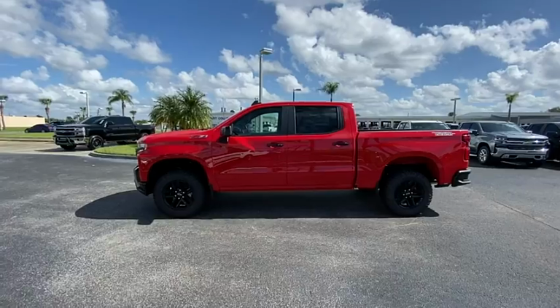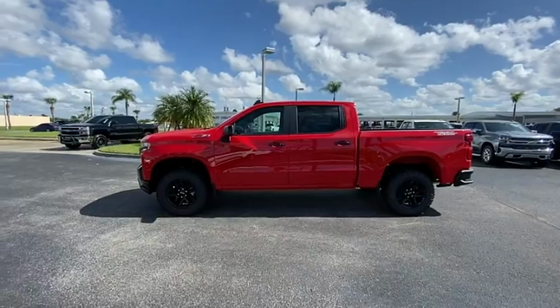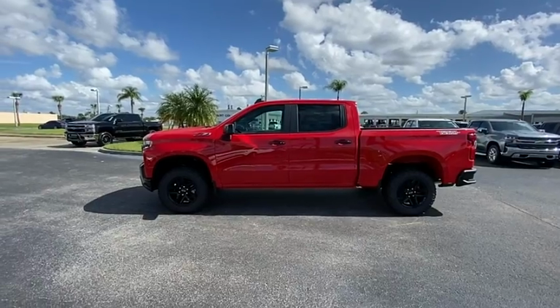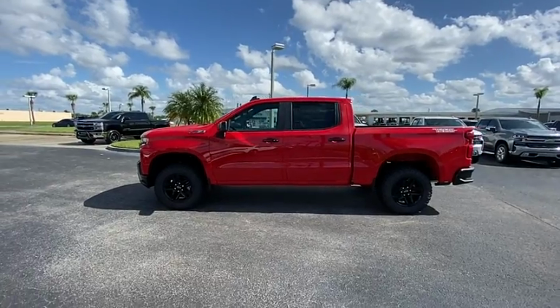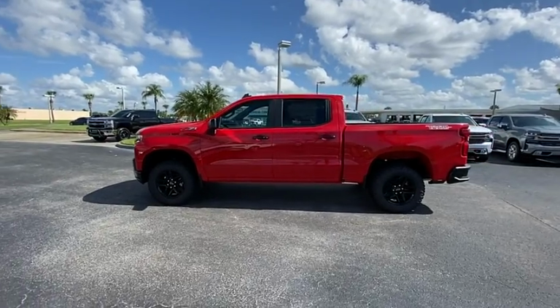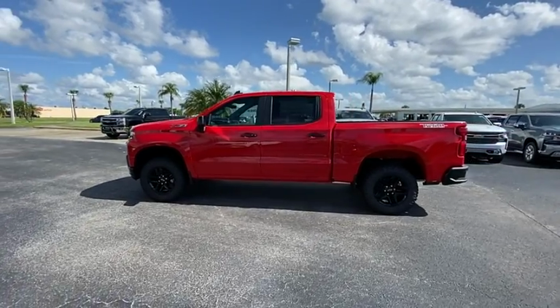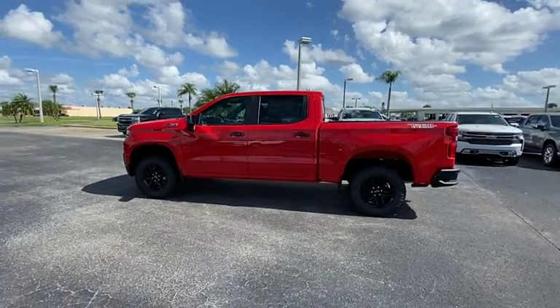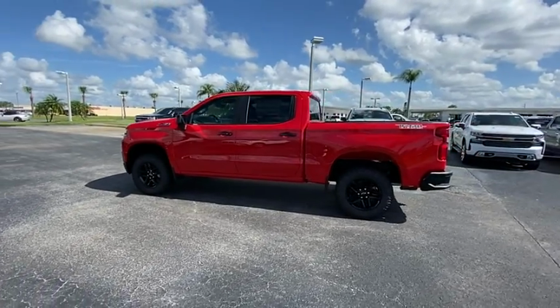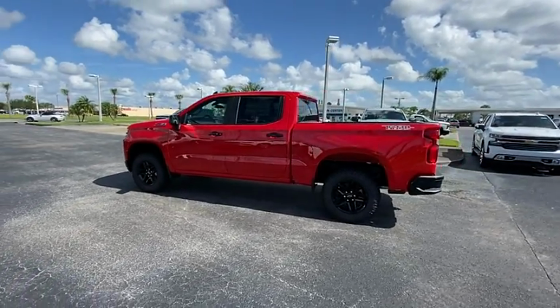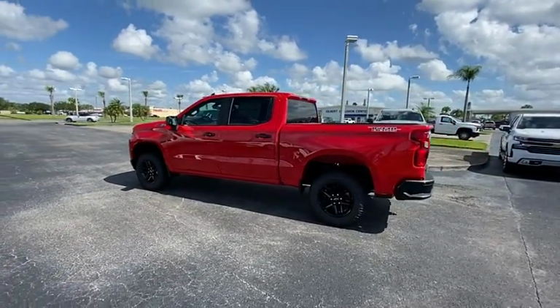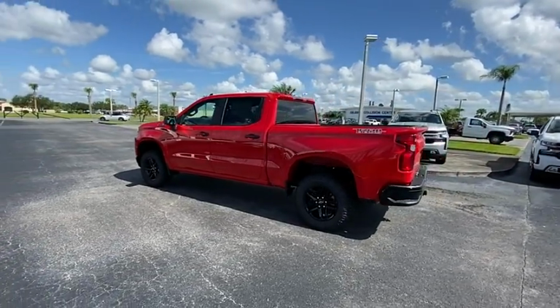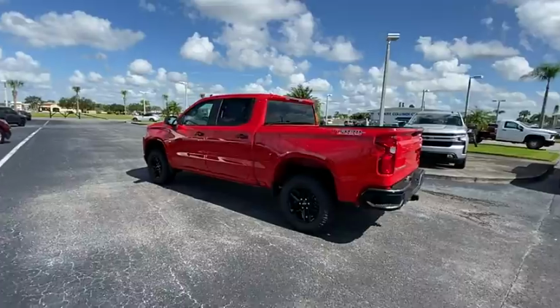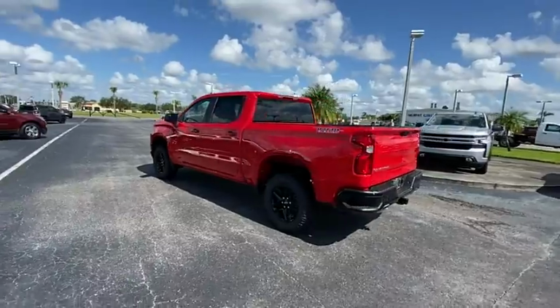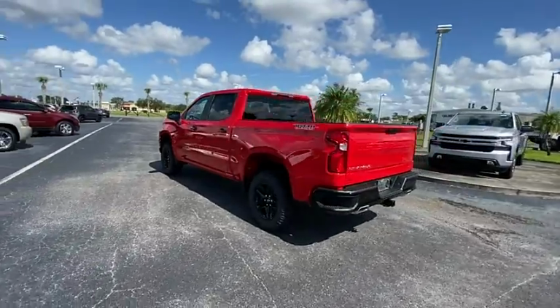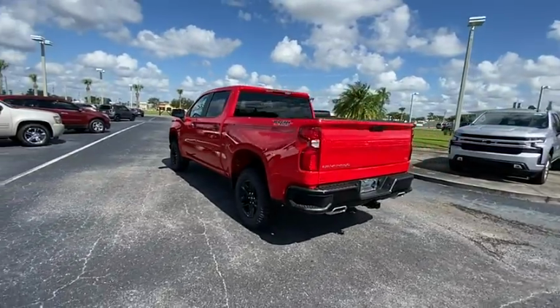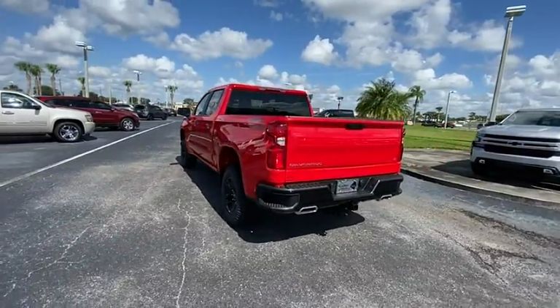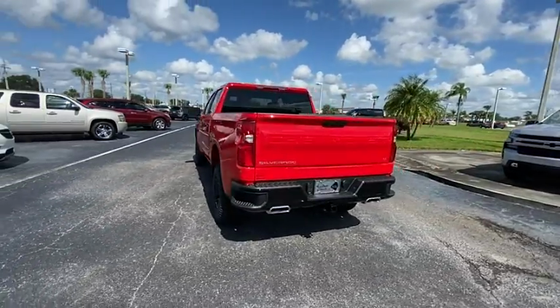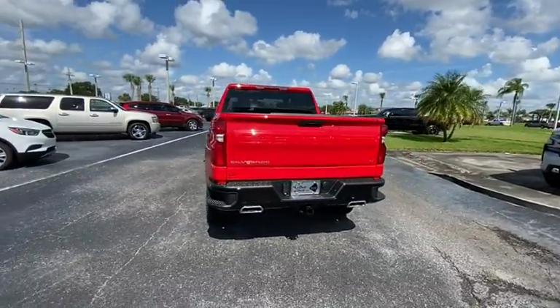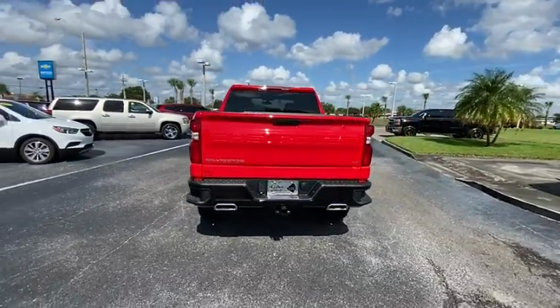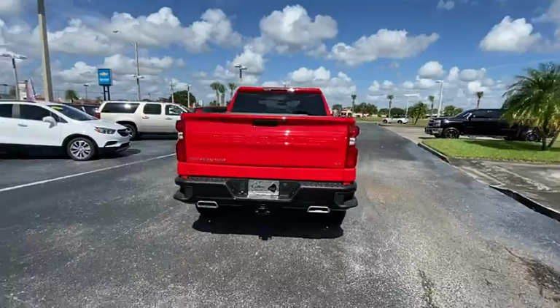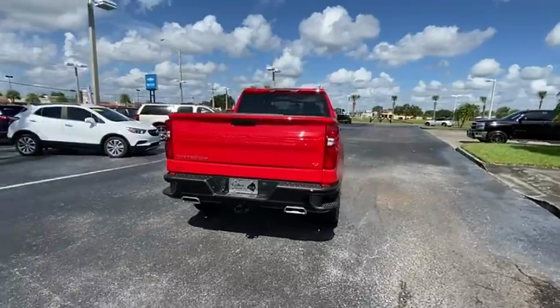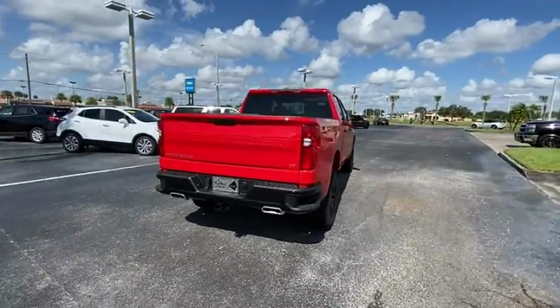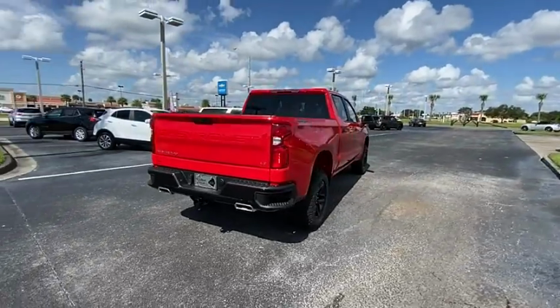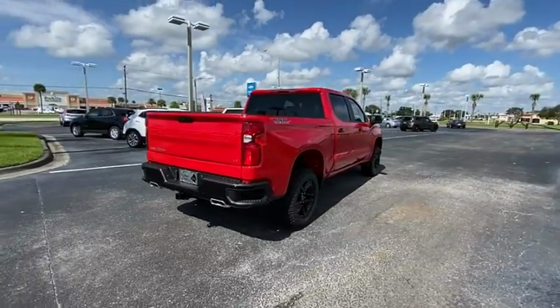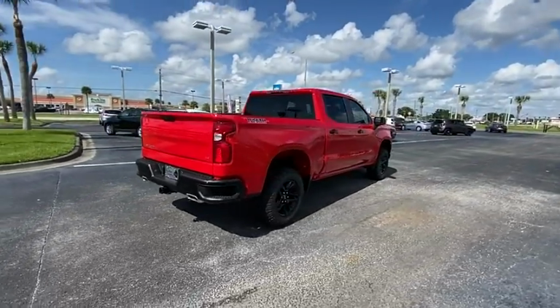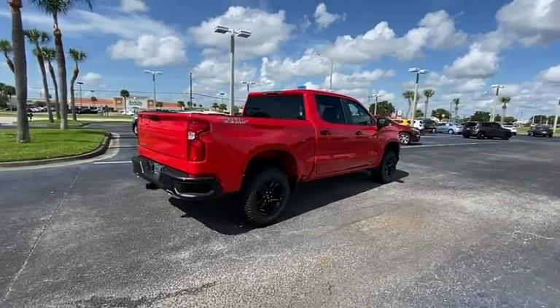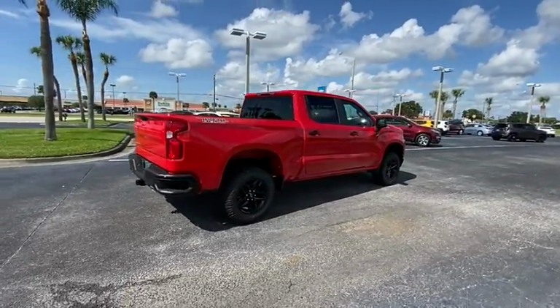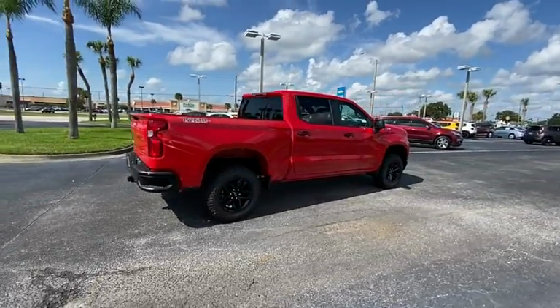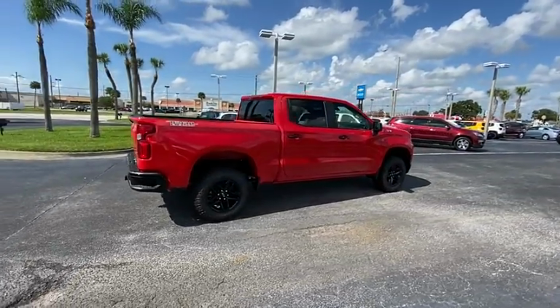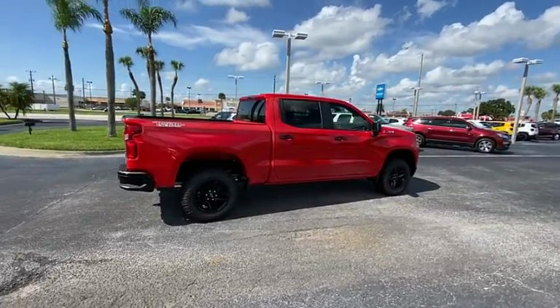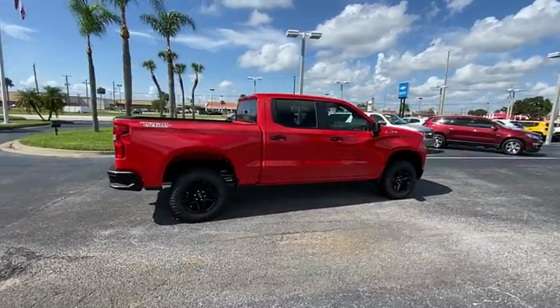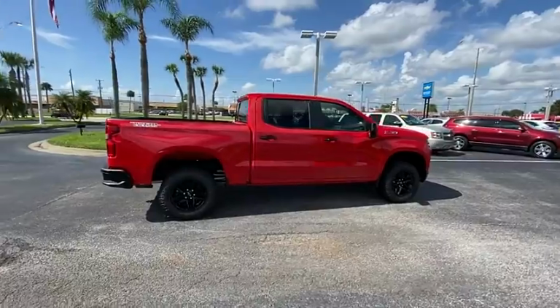You are going to love the 2021 Silverado 1500. The Chevy Silverado 1500 has the lowest cost of ownership of any full-size pickup. This vehicle has less than 100 miles.